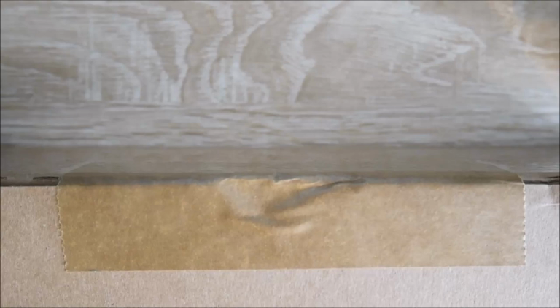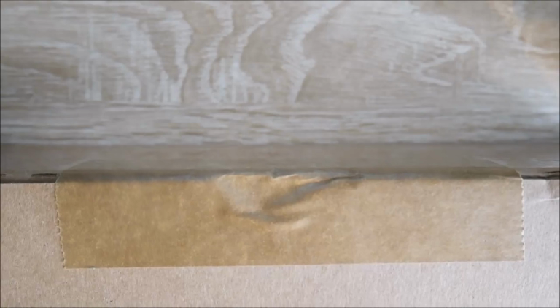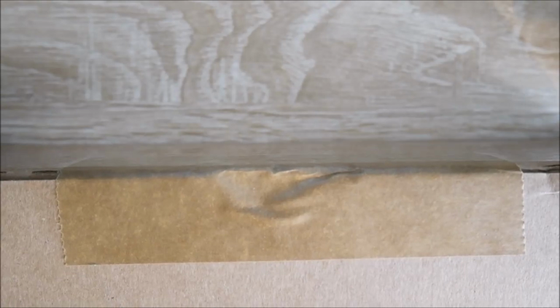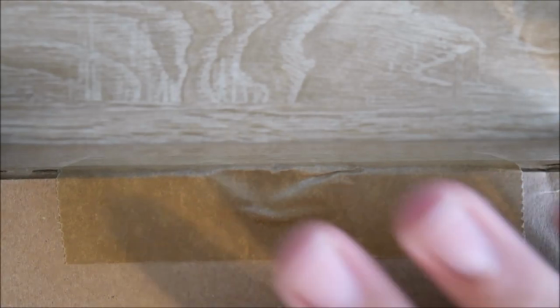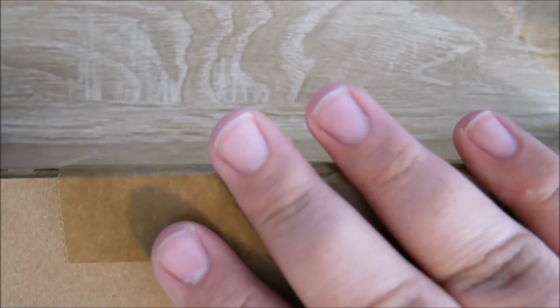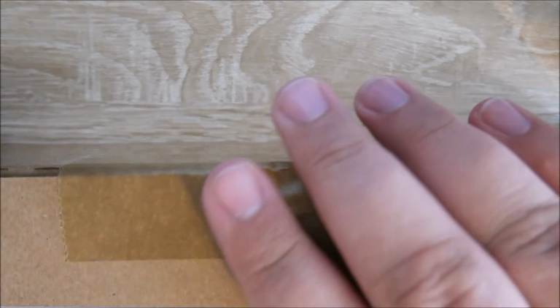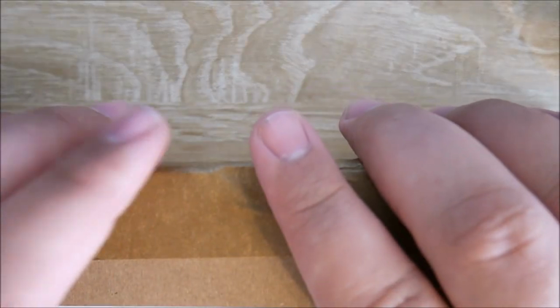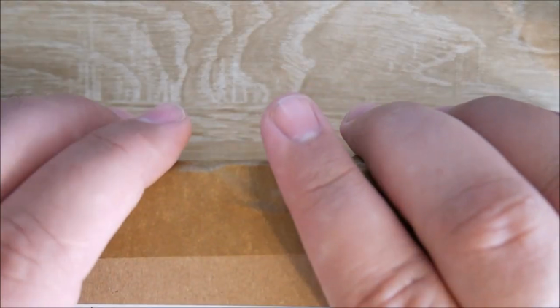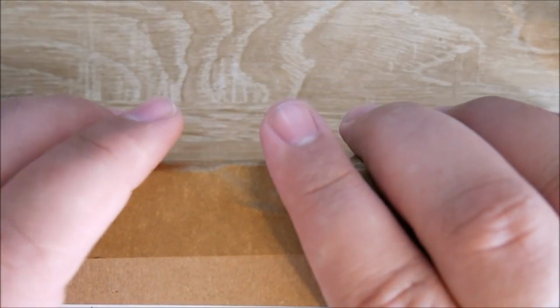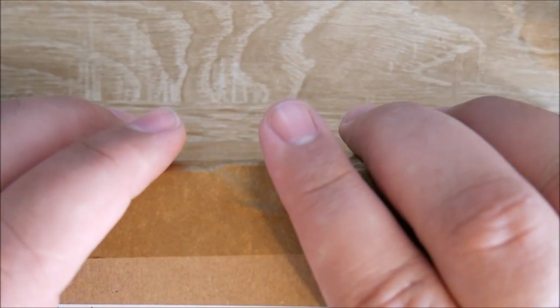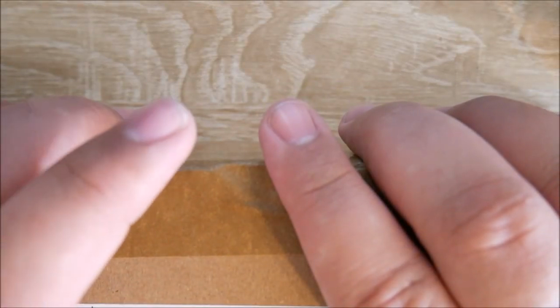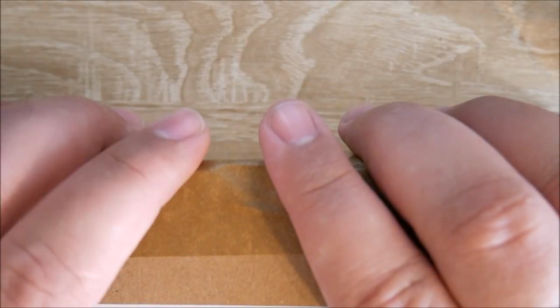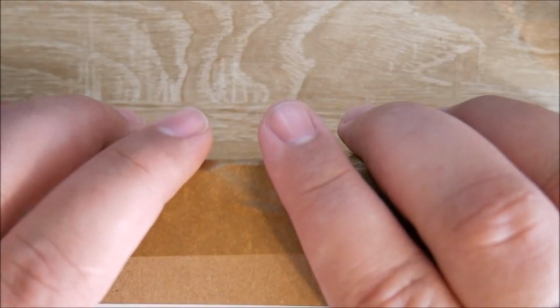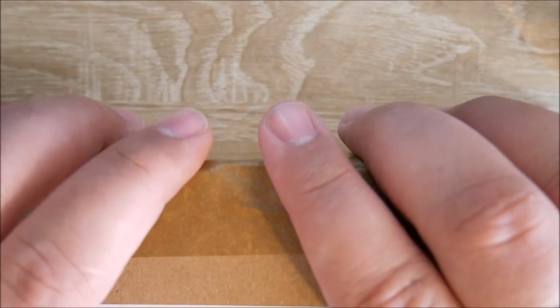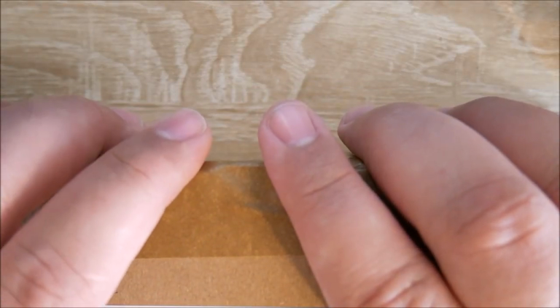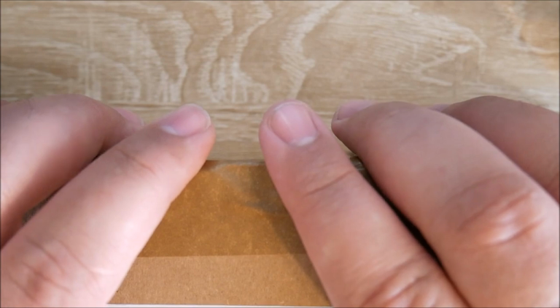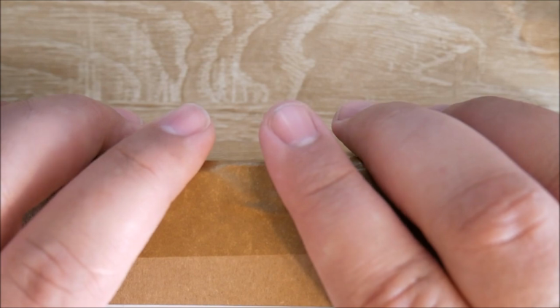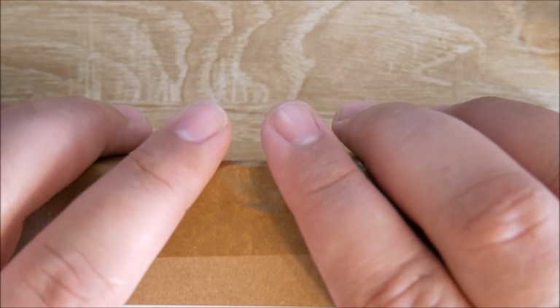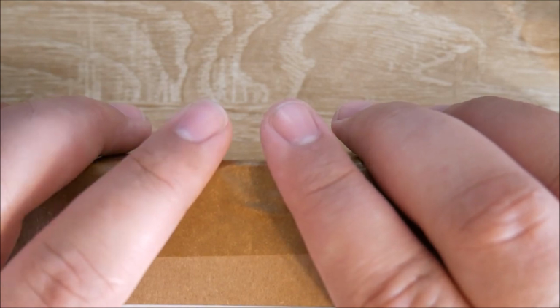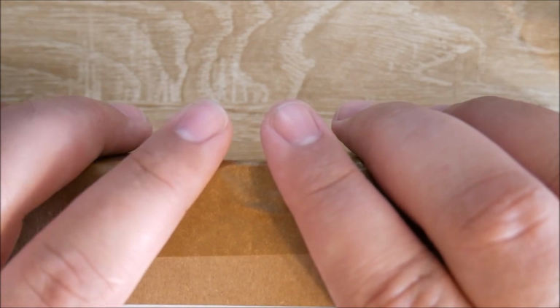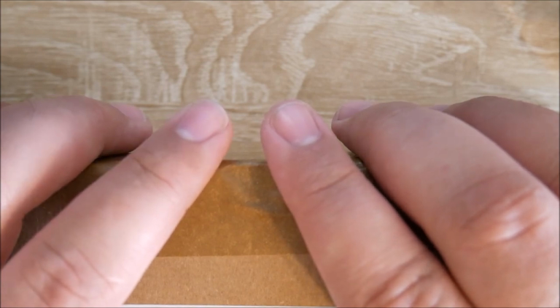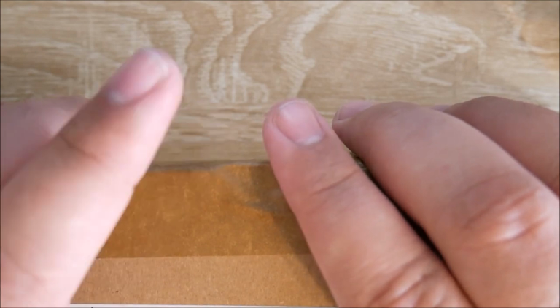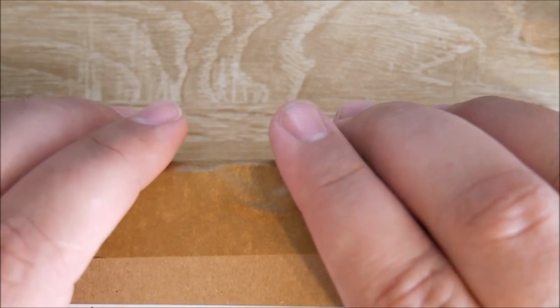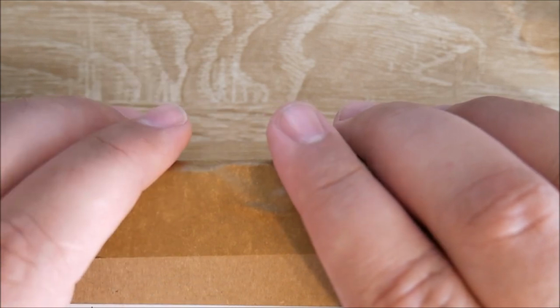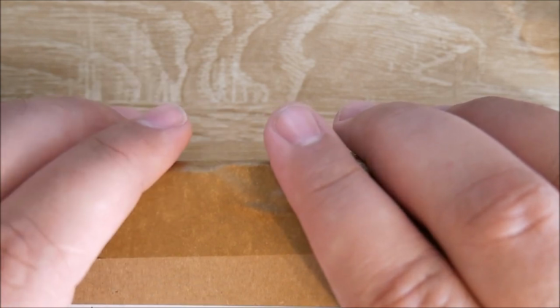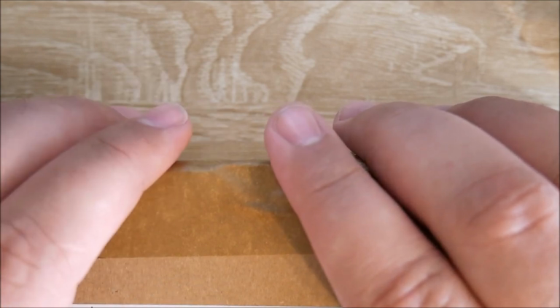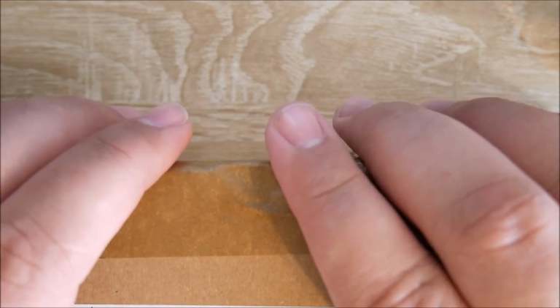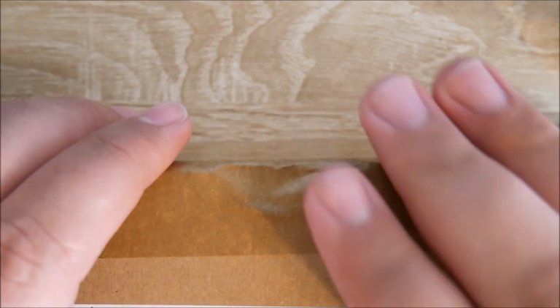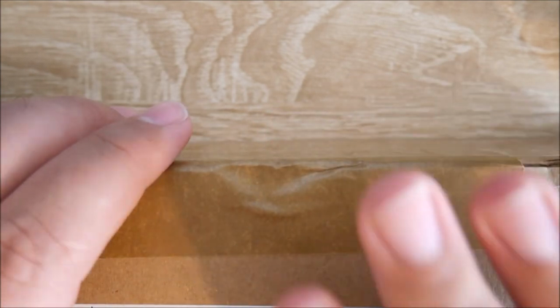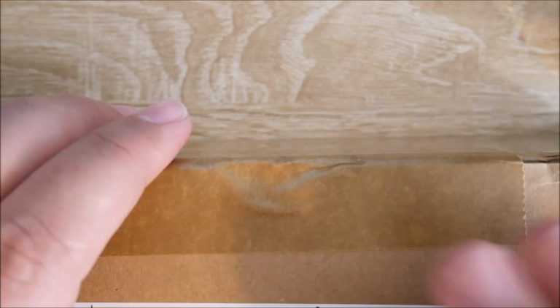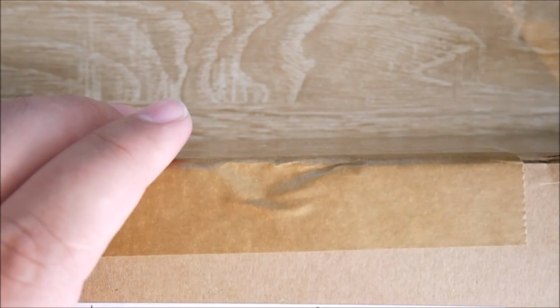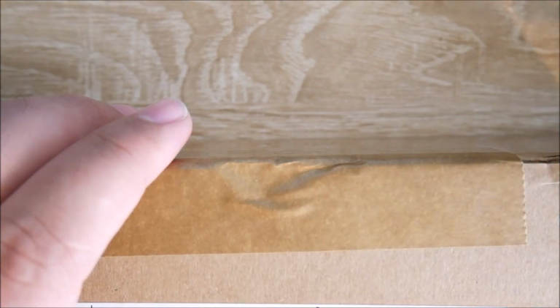Hey everybody, Jake here, and today I have an unboxing of a super awesome little knife. Hopefully, at least, this should be a Microtech UTX-70, but let's go ahead and take a look.